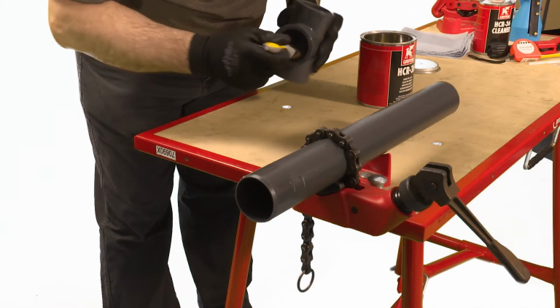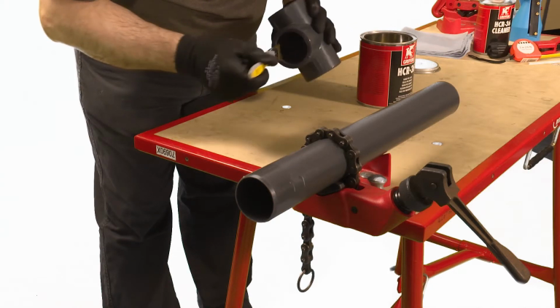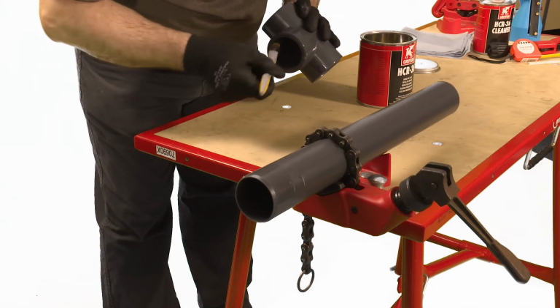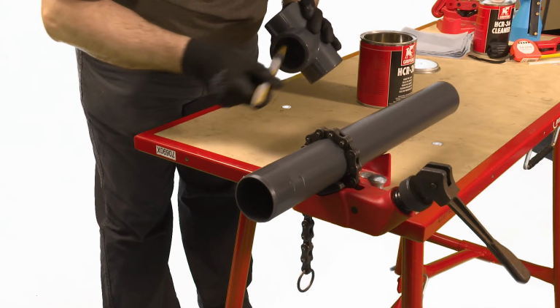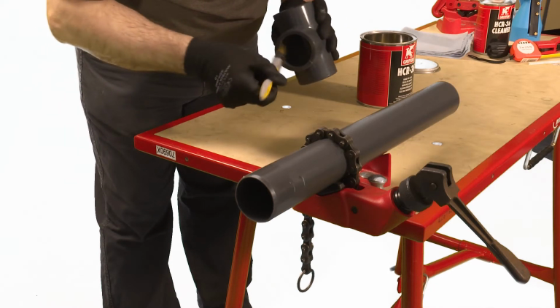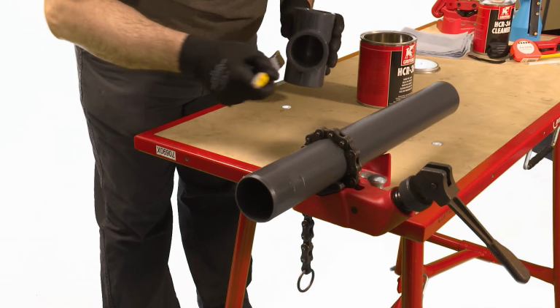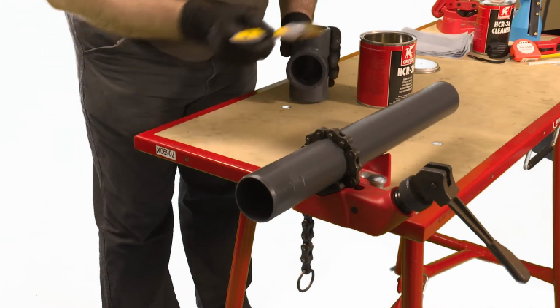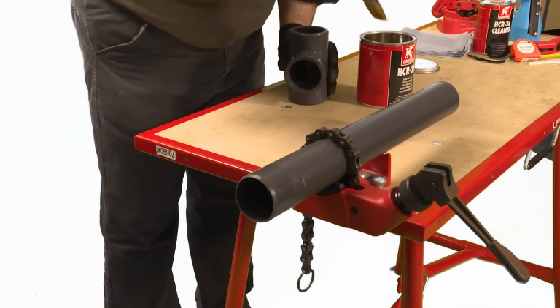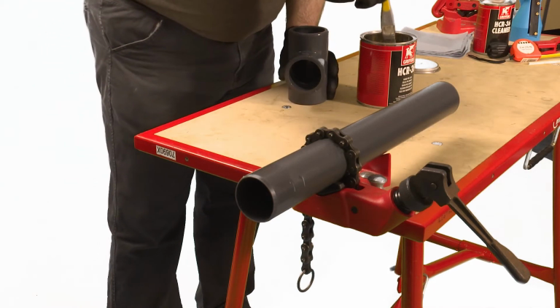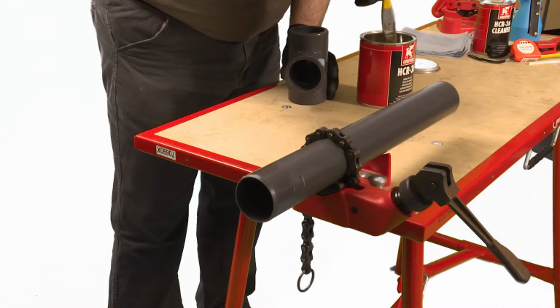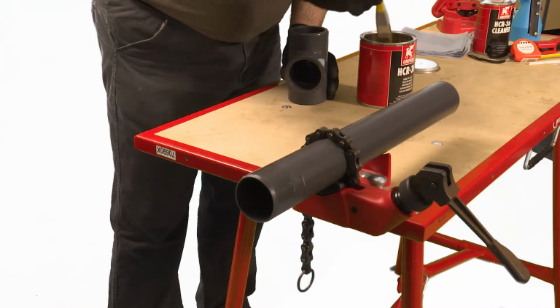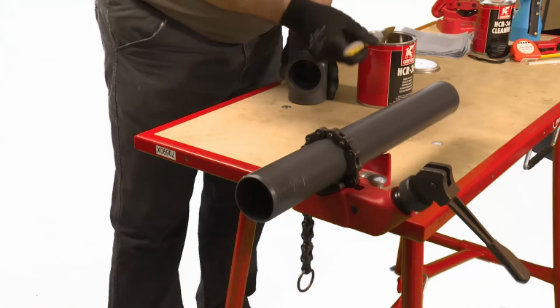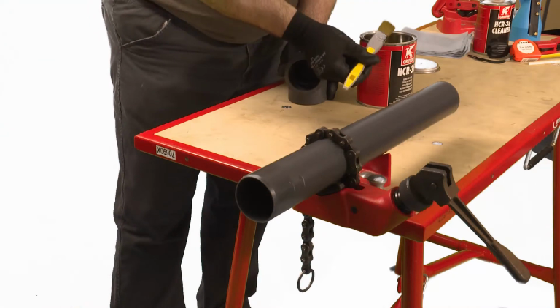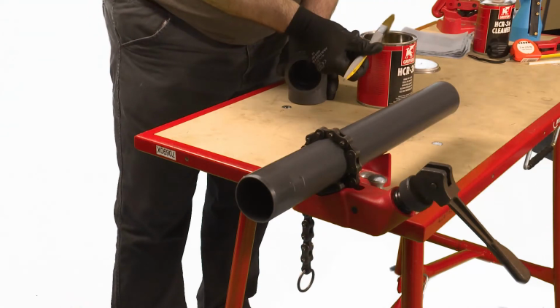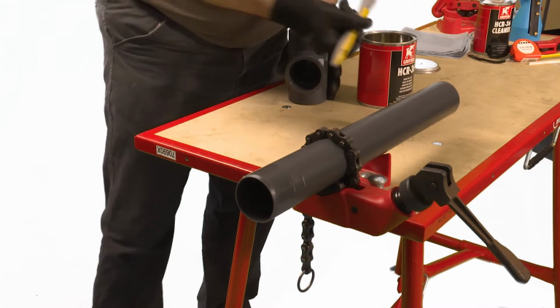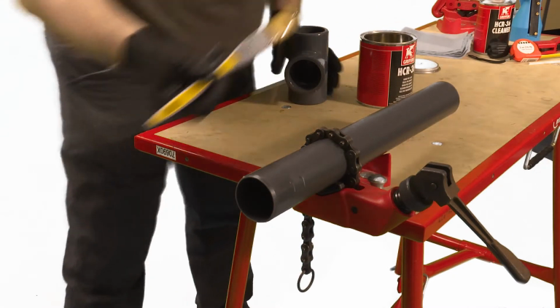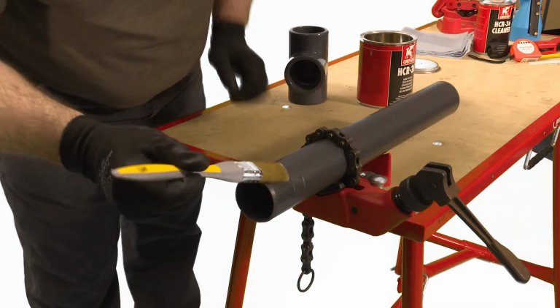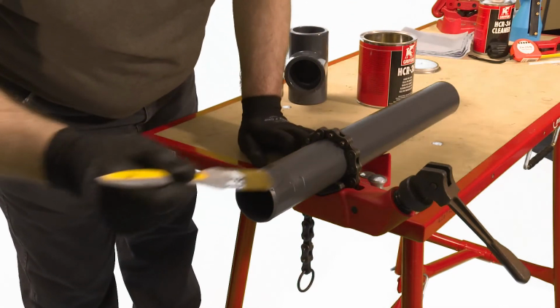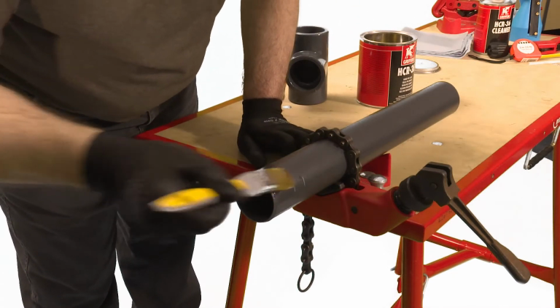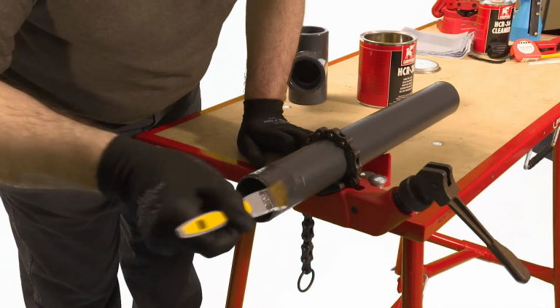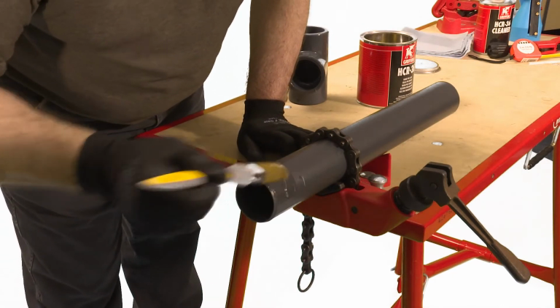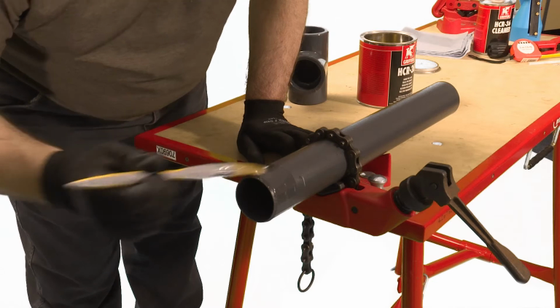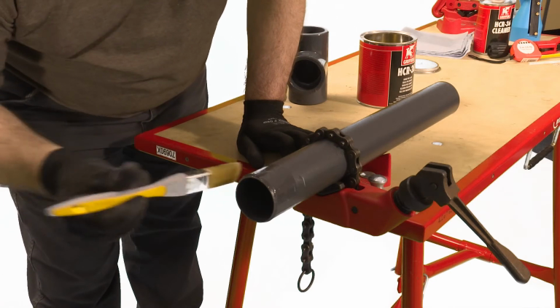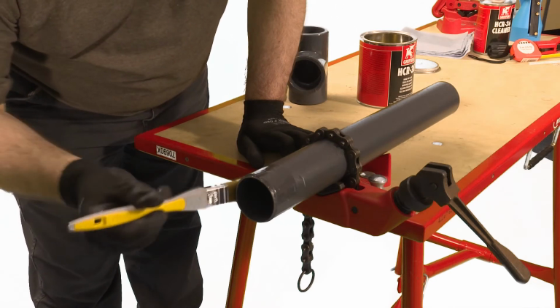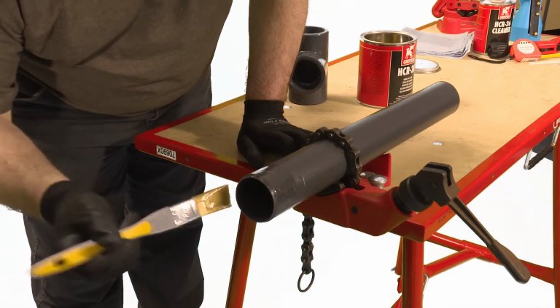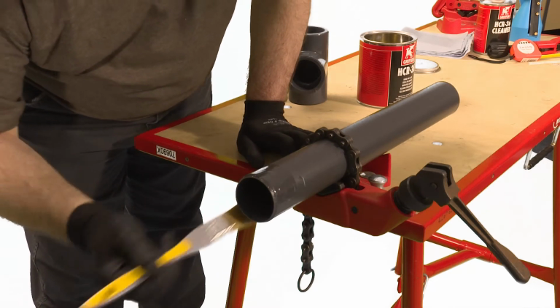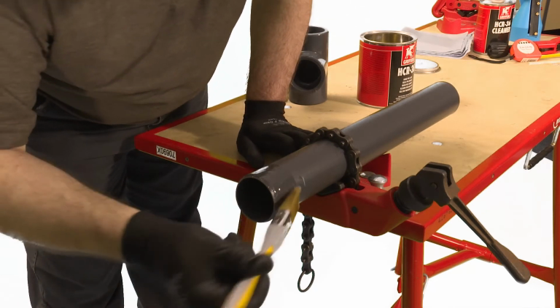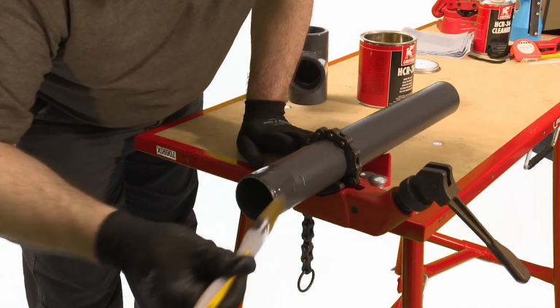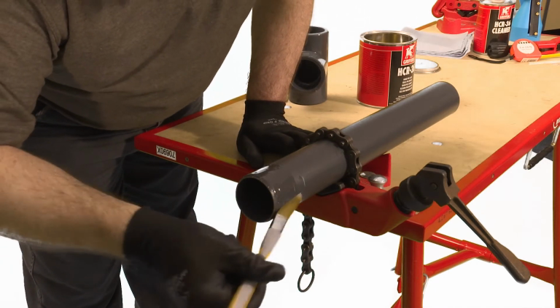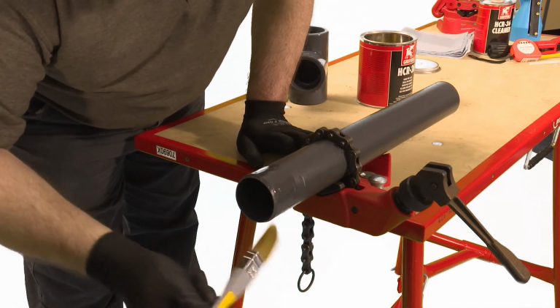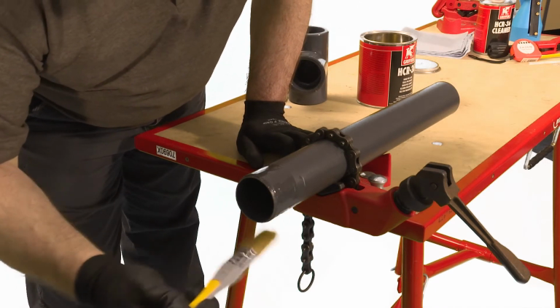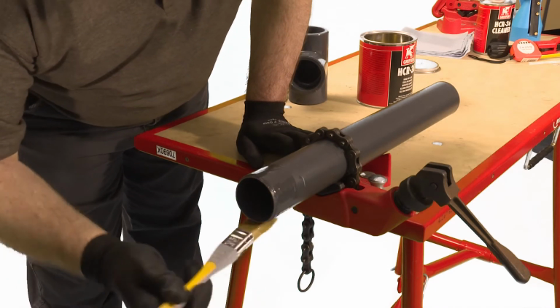It's important to apply the cement quickly to enable assembly without excessive force being required. If HCR 36 is required to fill a larger gap, please allow 30 seconds before applying a second or third coat to the pipe only.